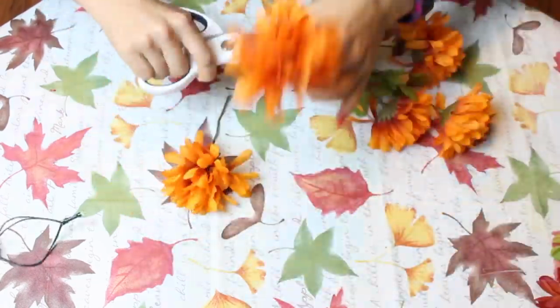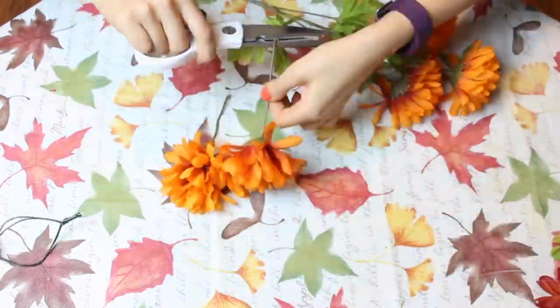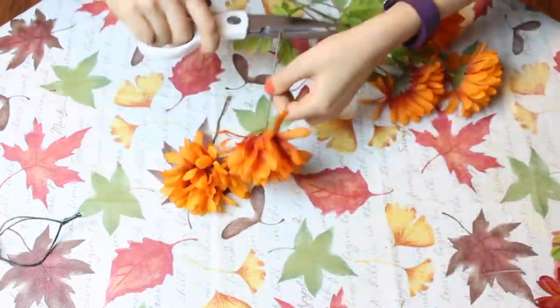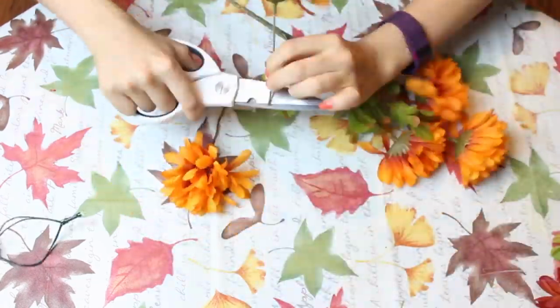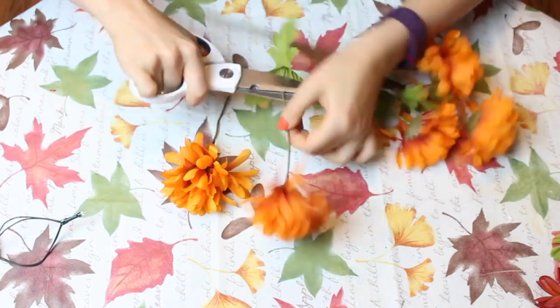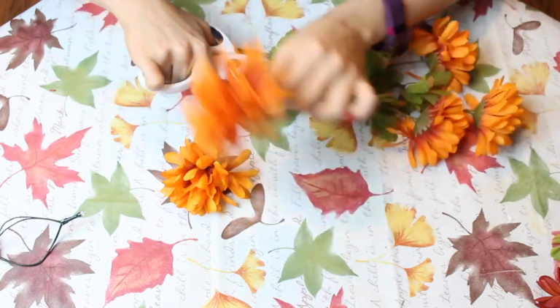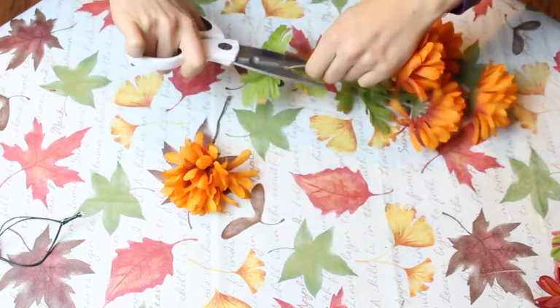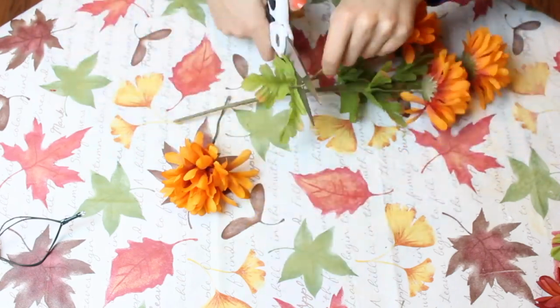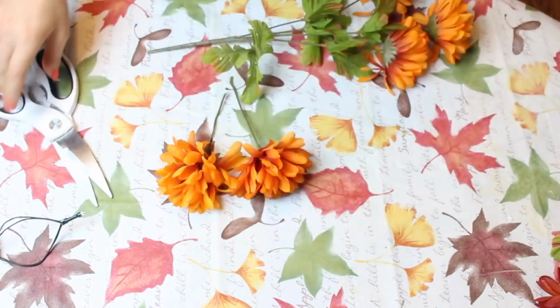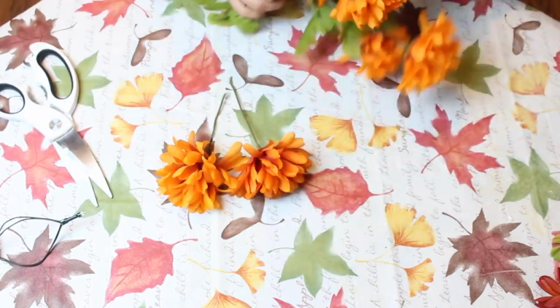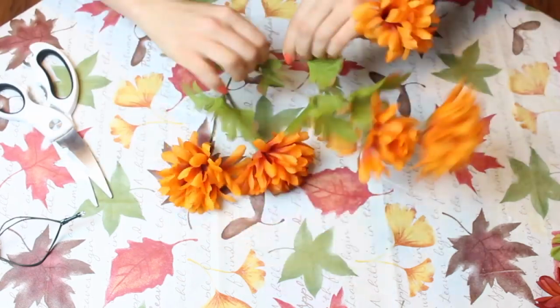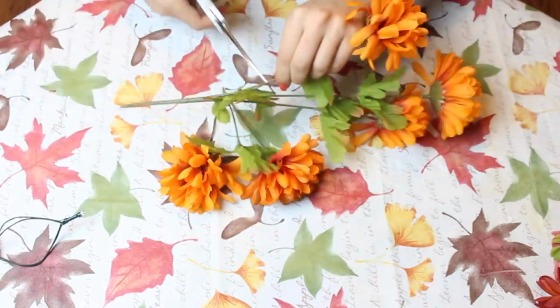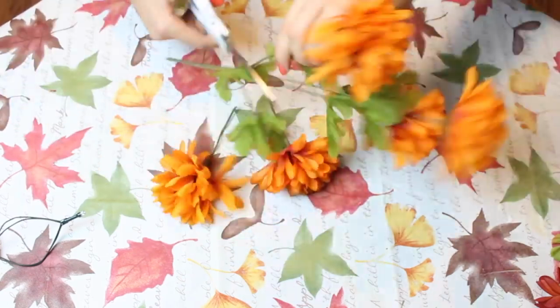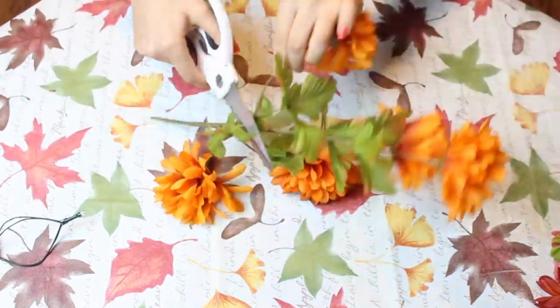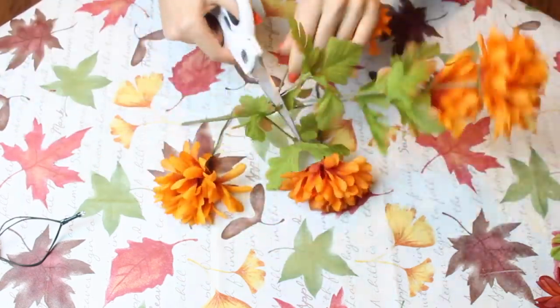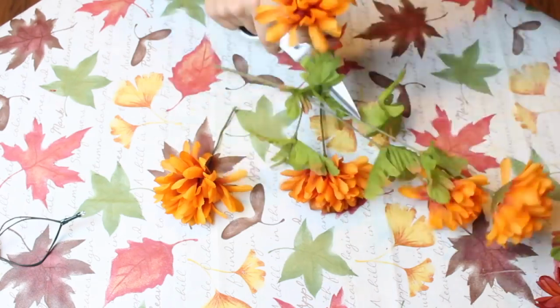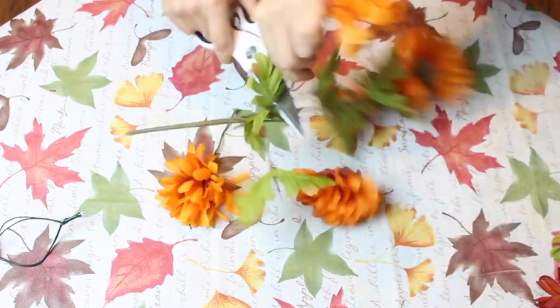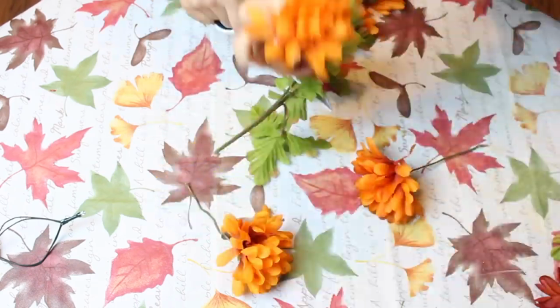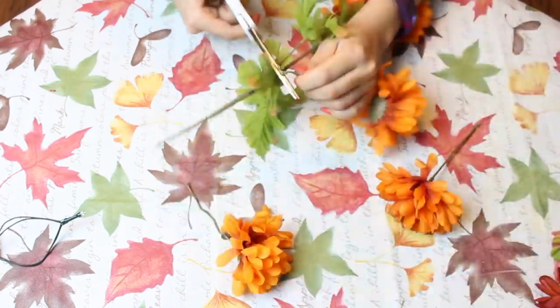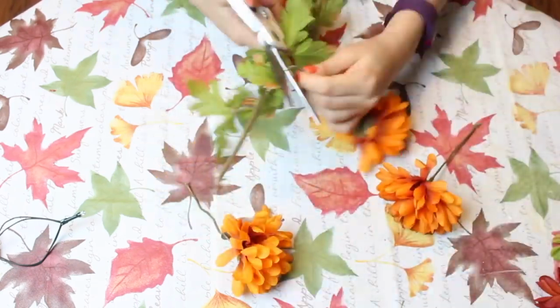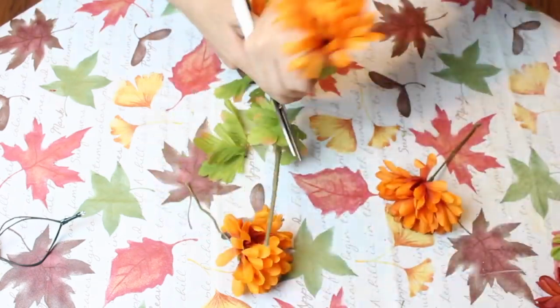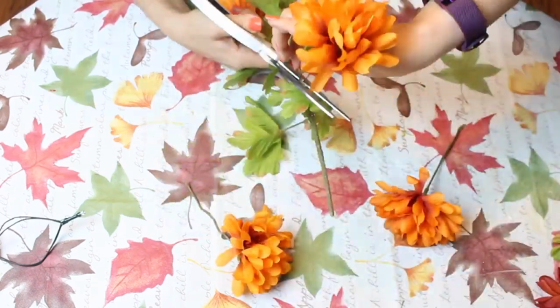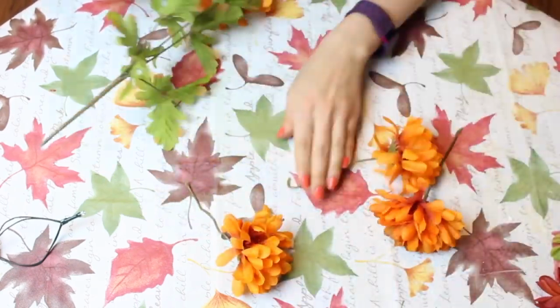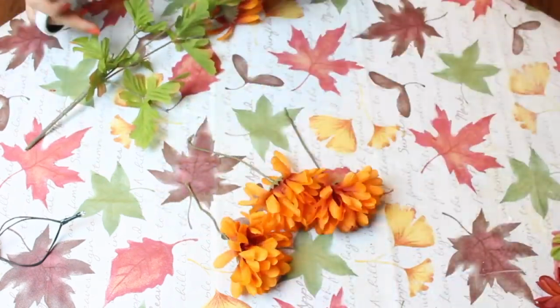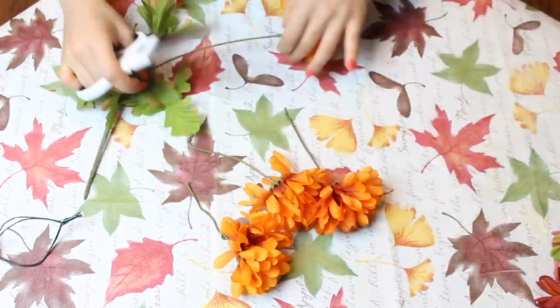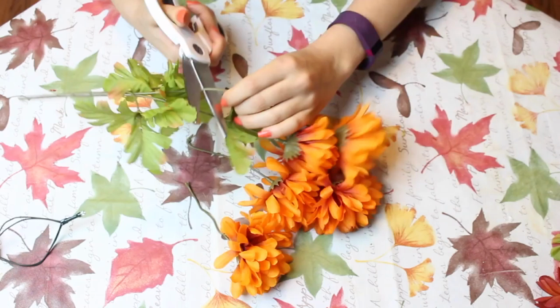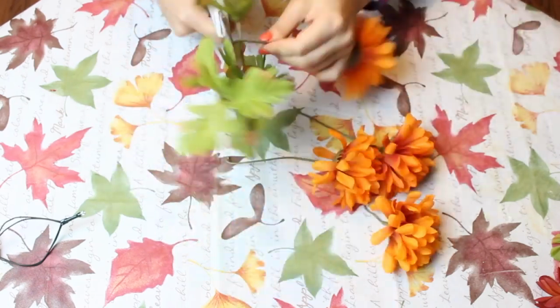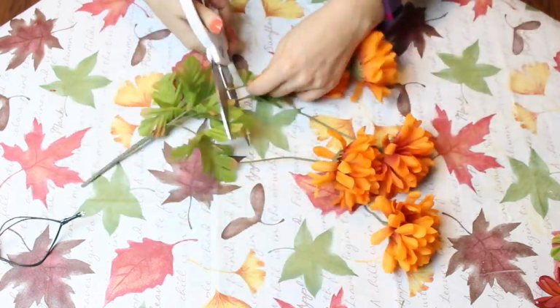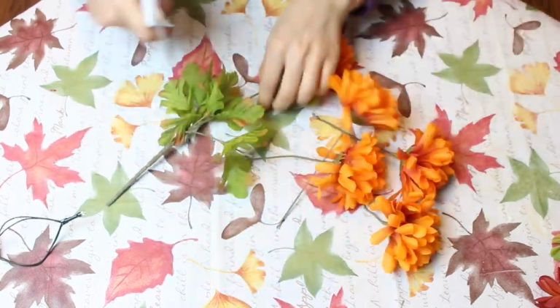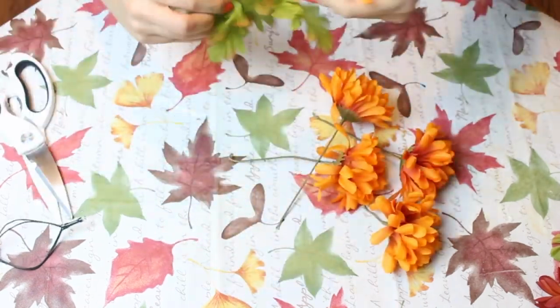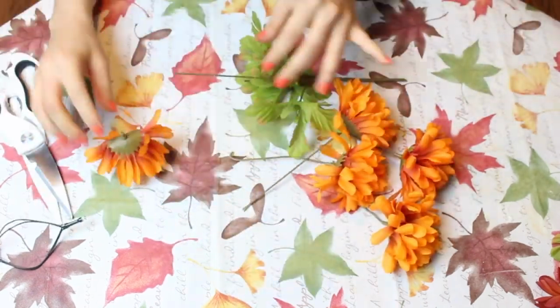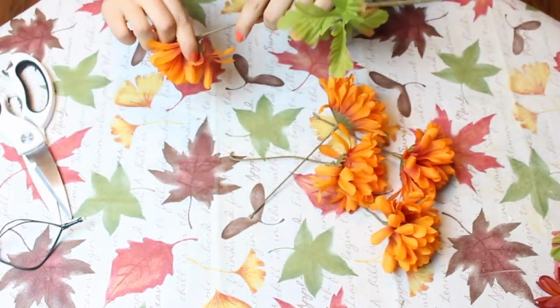You are going to have to detach the flowers, but you want to leave the stem on. You kind of have to twist them off because these do have metal, so it's kind of hard to cut with scissors. But if you twist back and forth, you'll be able to remove them from the main stem.